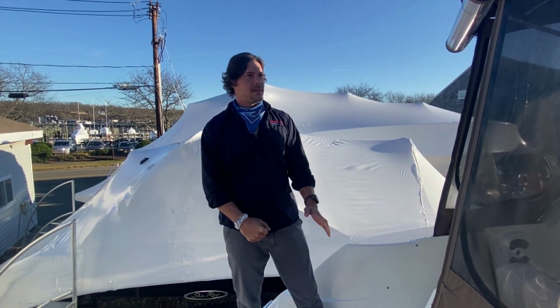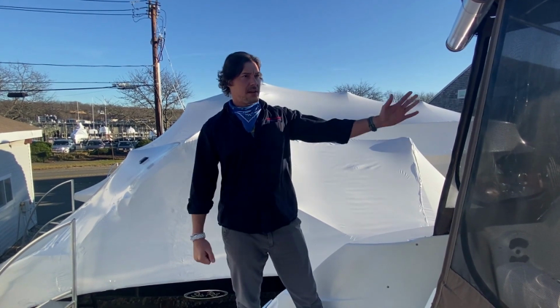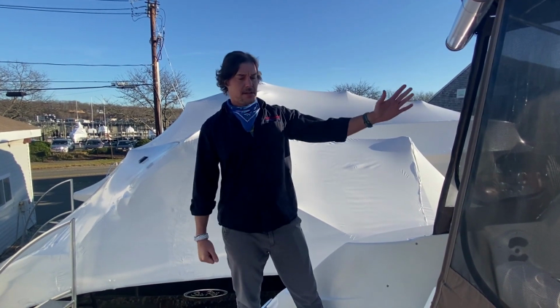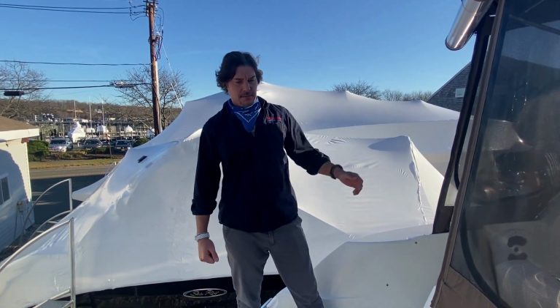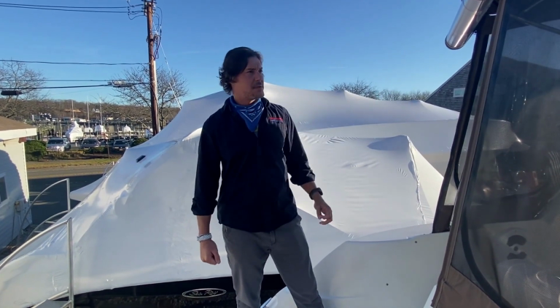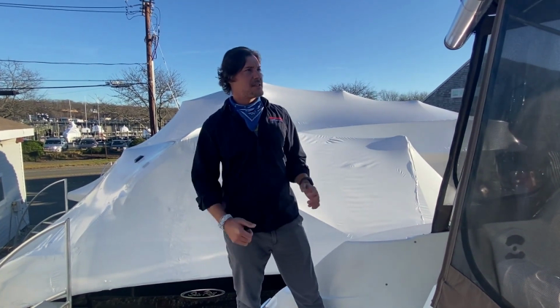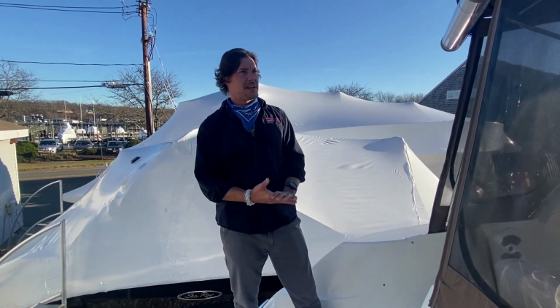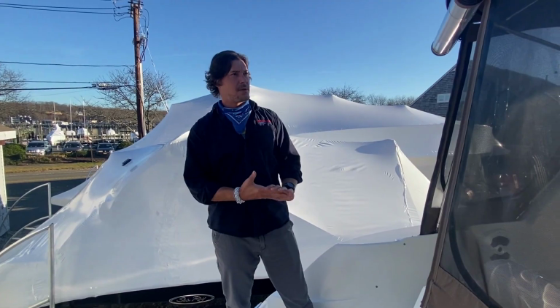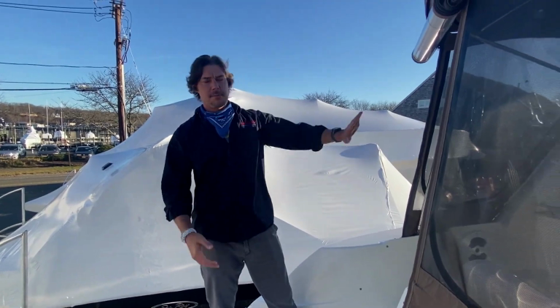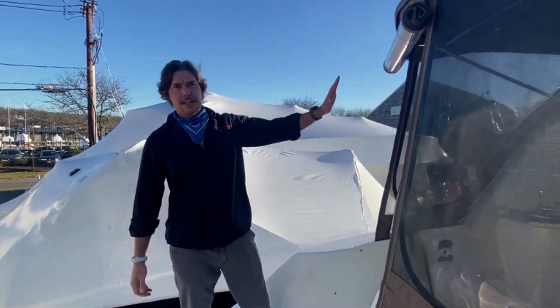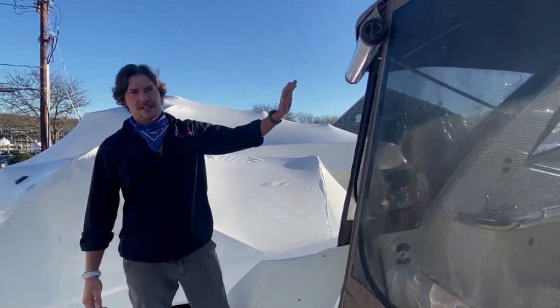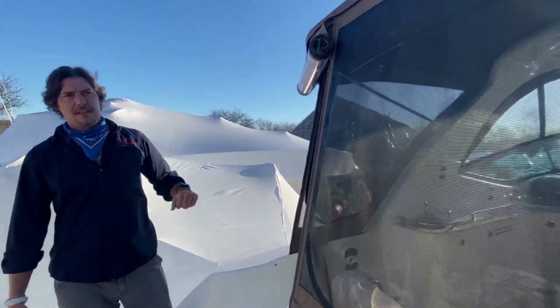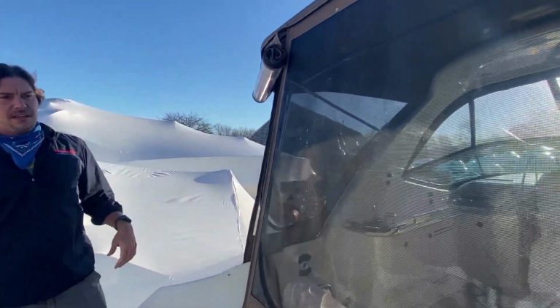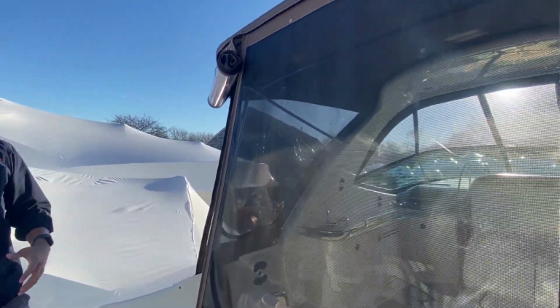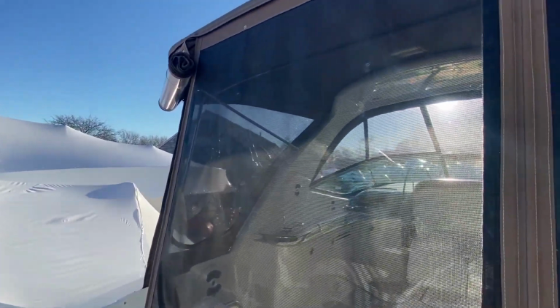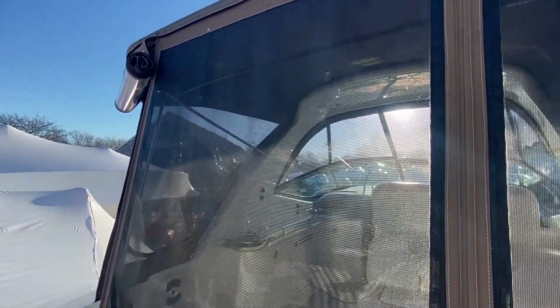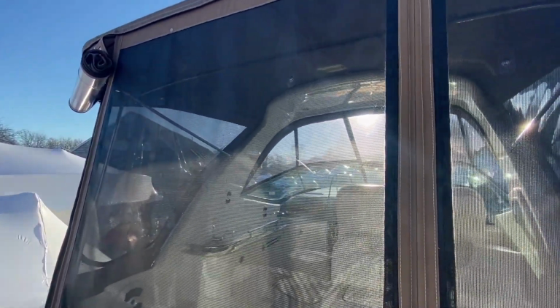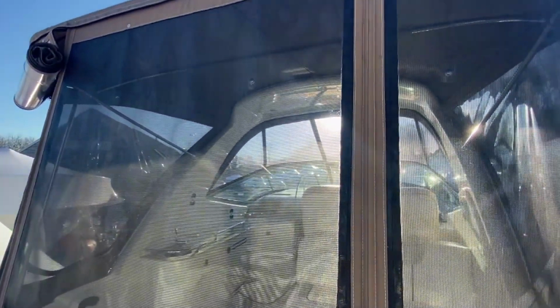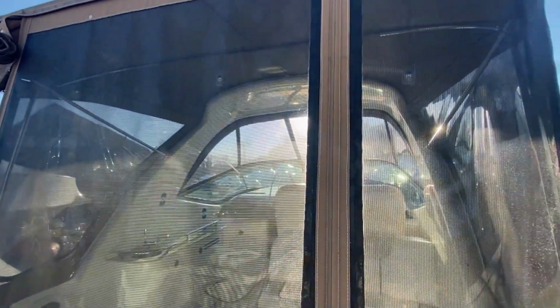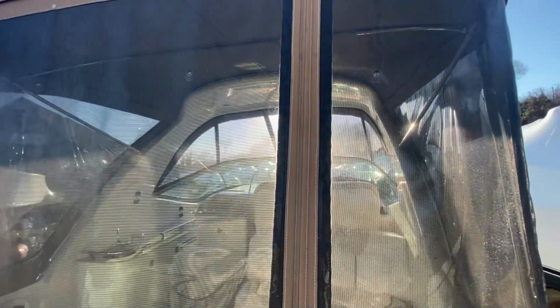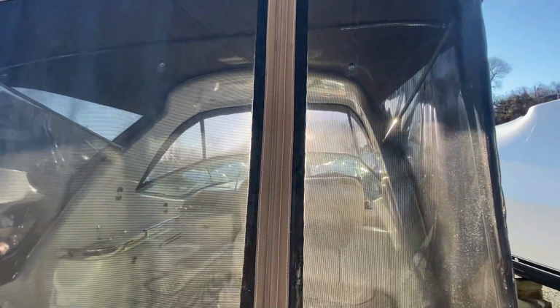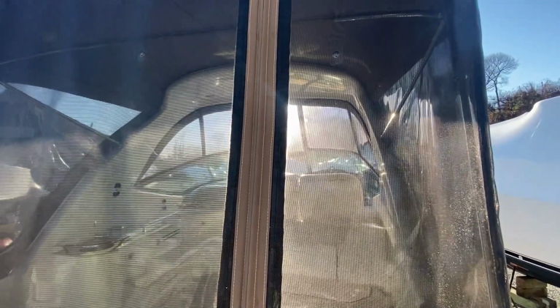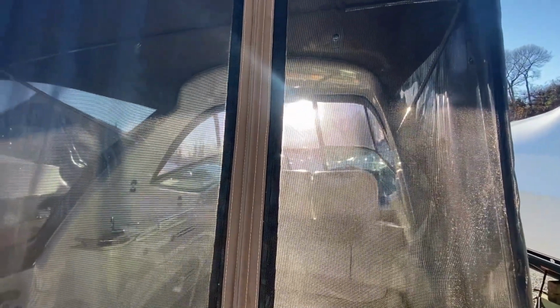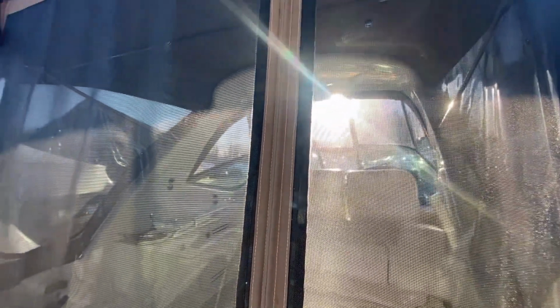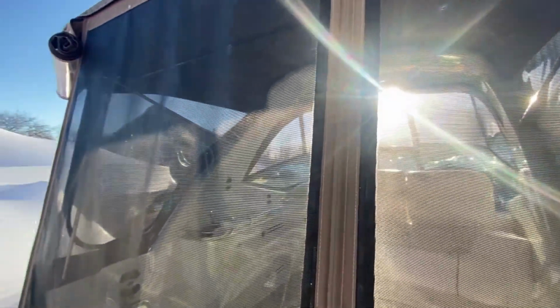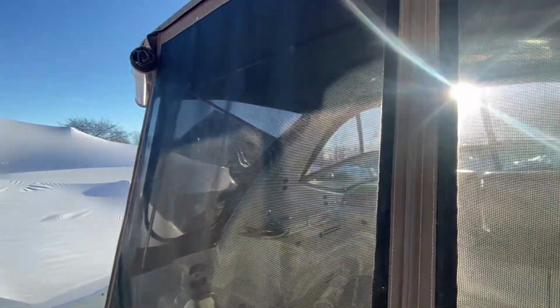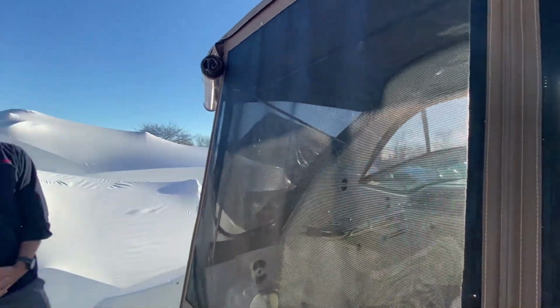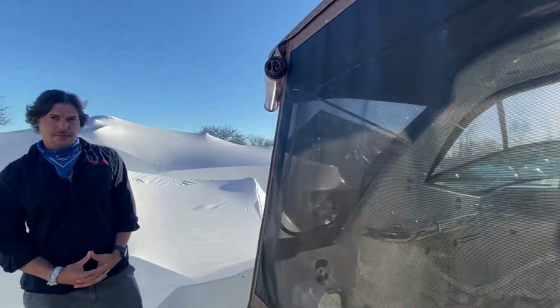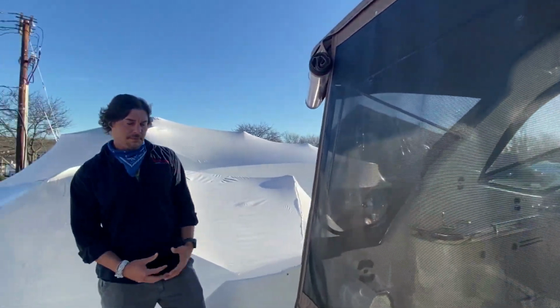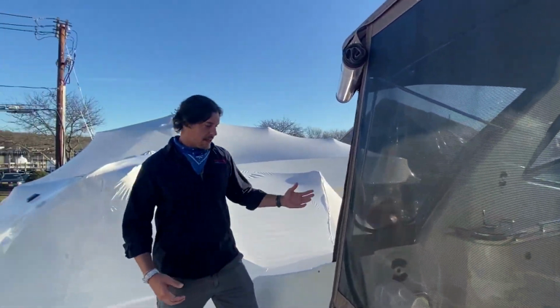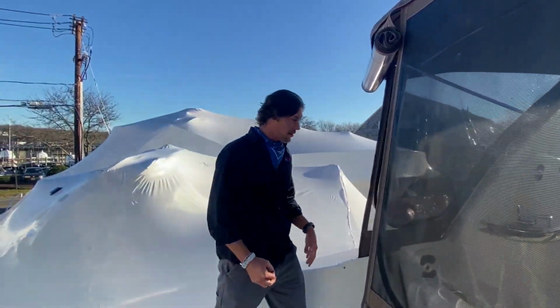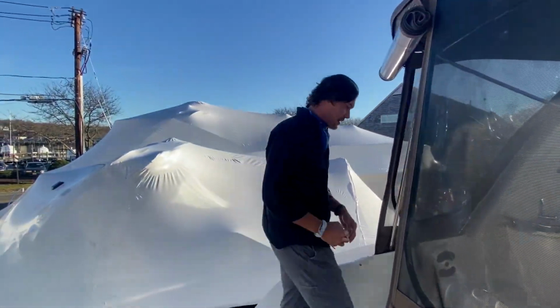If you start here on the transom, you'll see that this boat has a wonderful camper package. The canvas and the isinglass are in very good shape. We'll step in and get a better look at that.